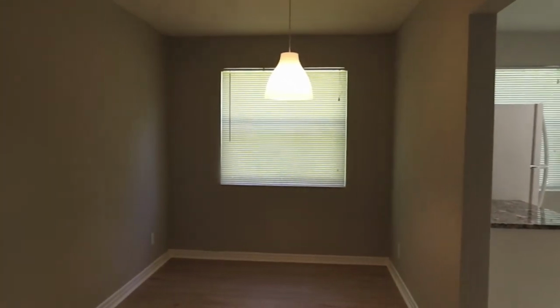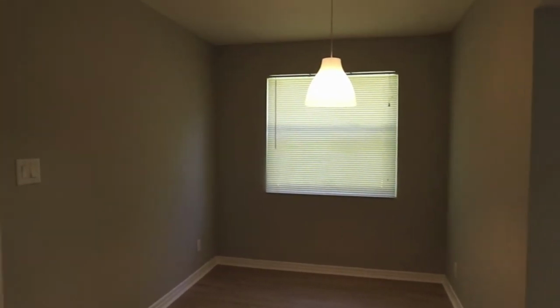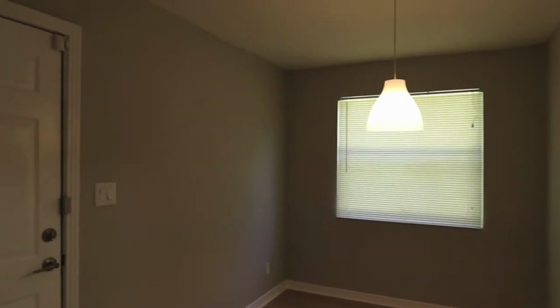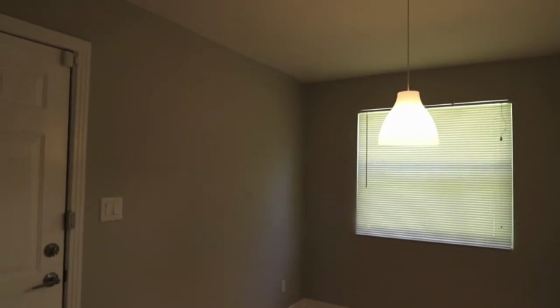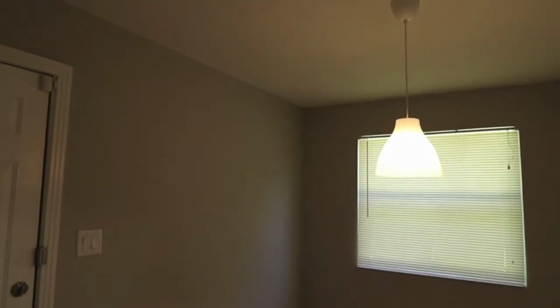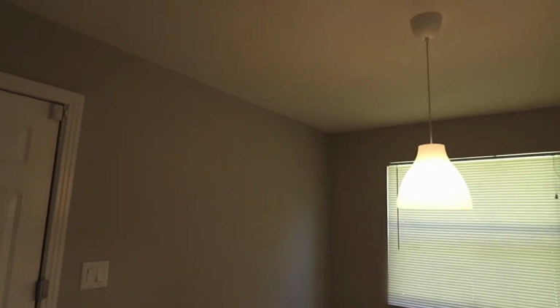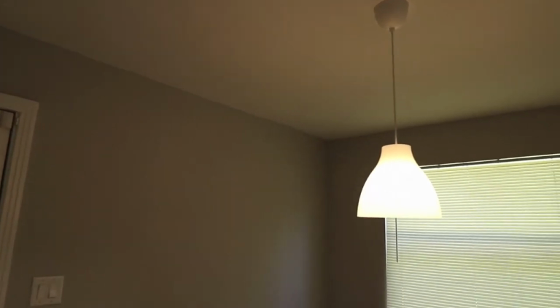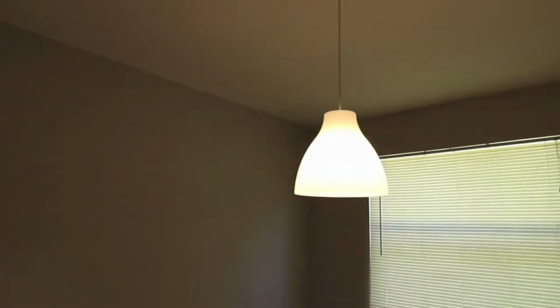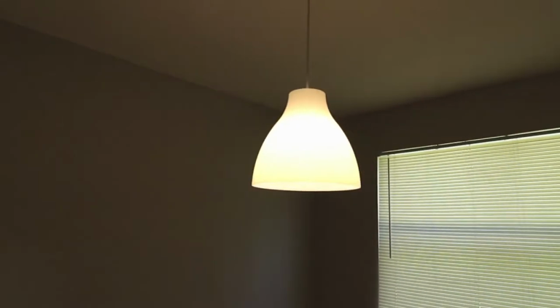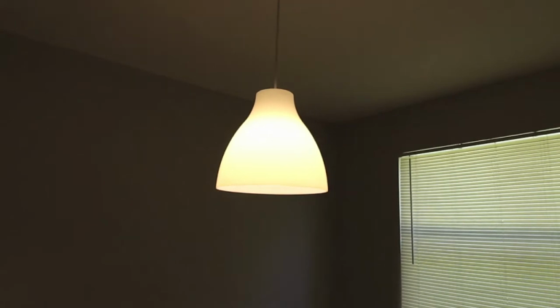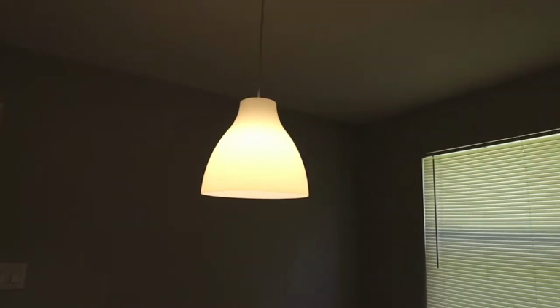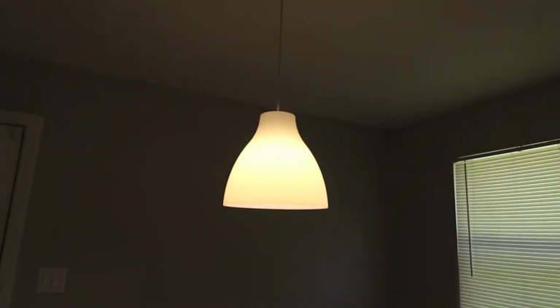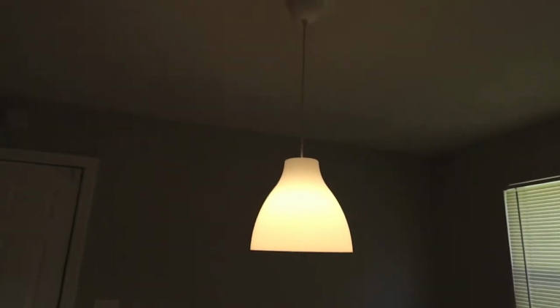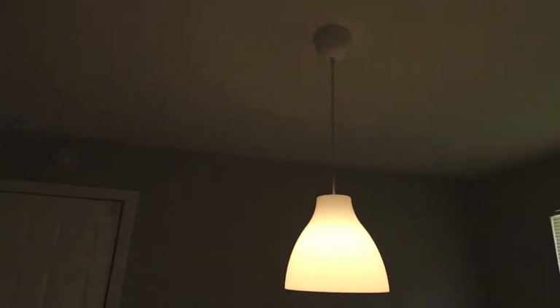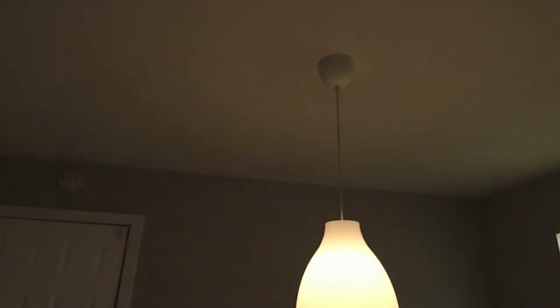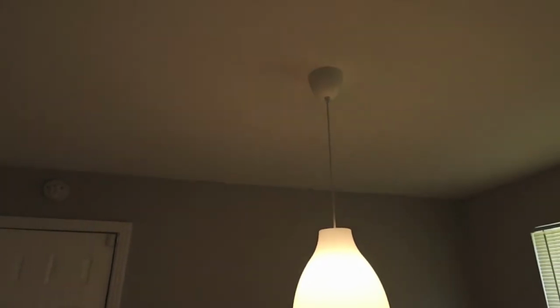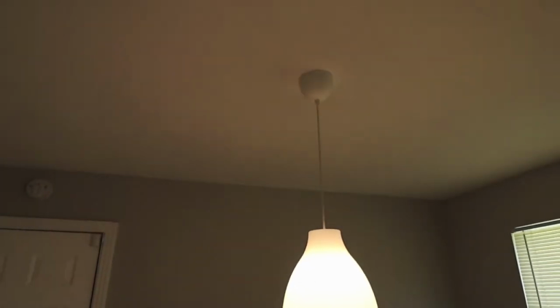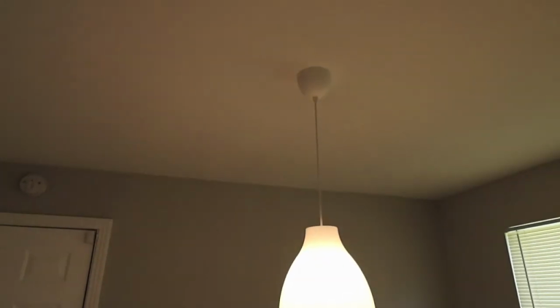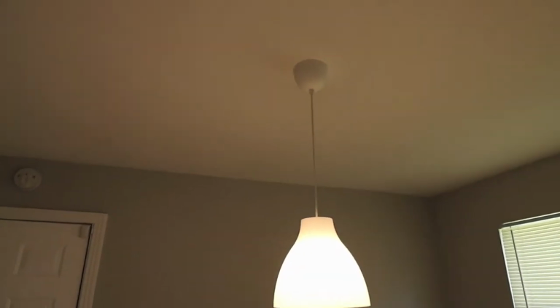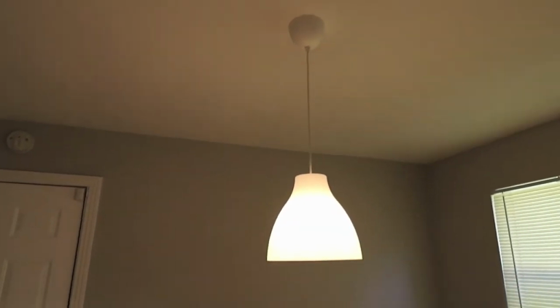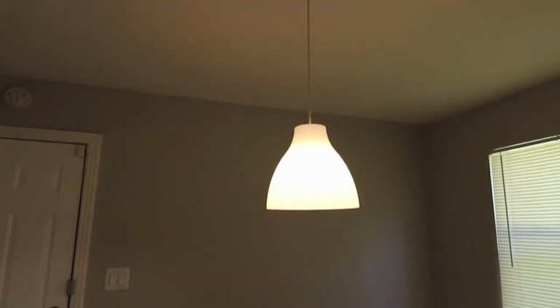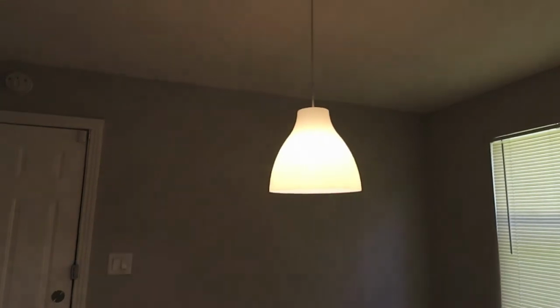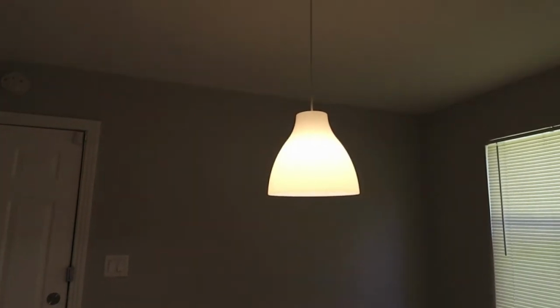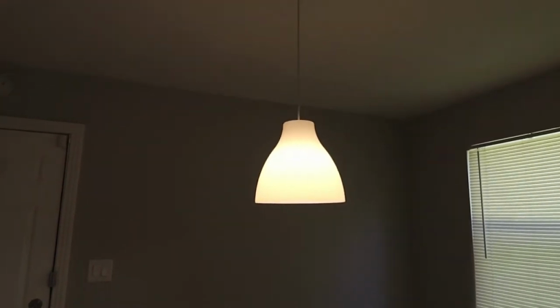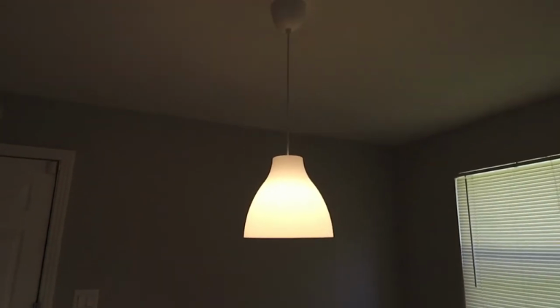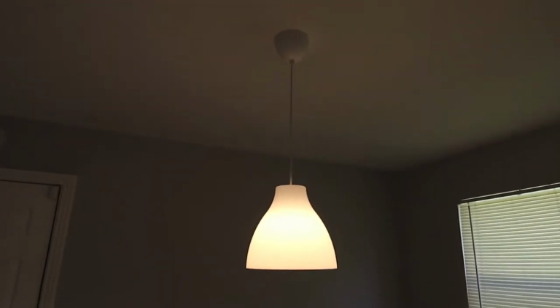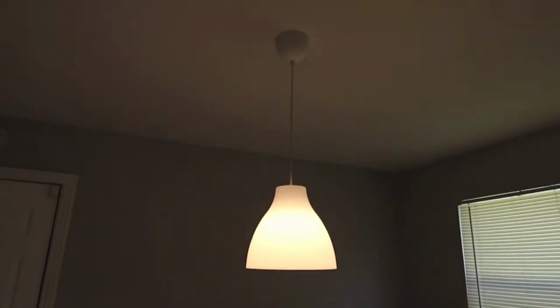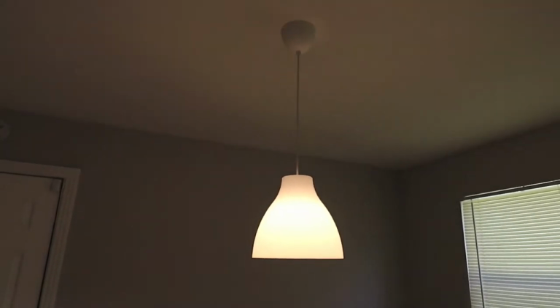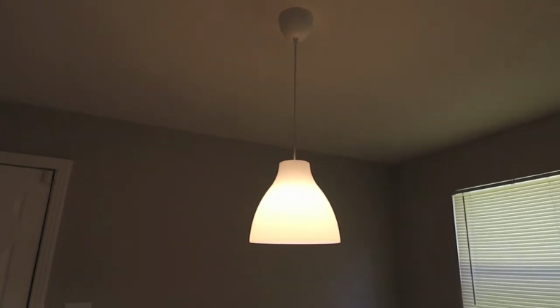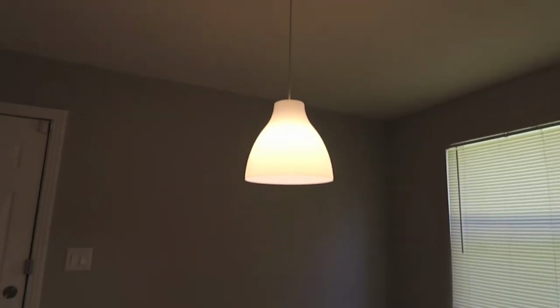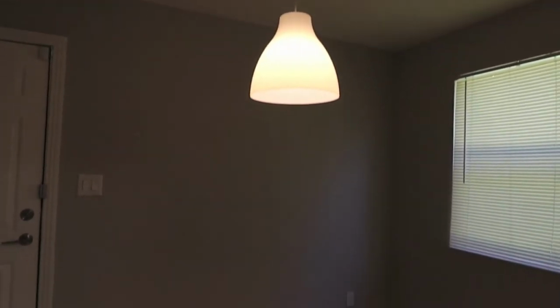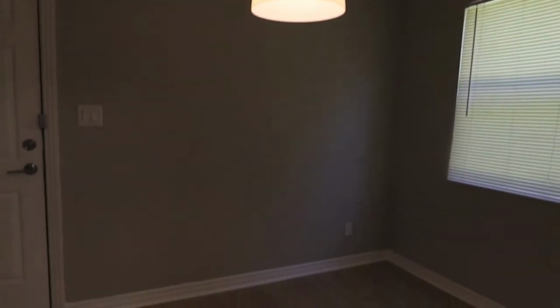Continuing in the dining room, I installed a new pendant light. There was originally a boob light here. I took that out for something more modern and more distinctive for a dining area.